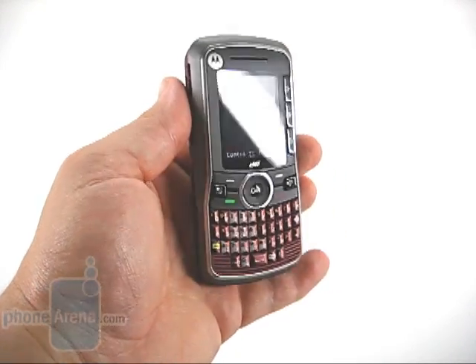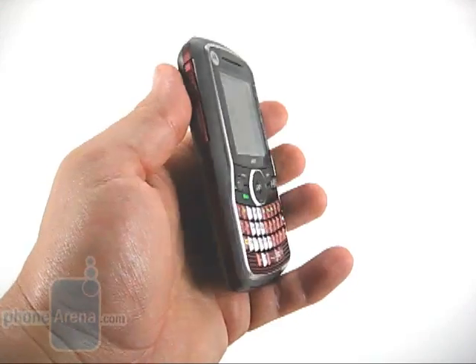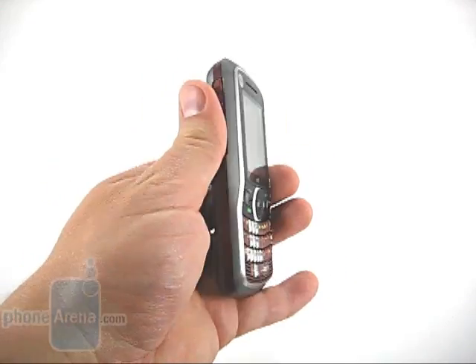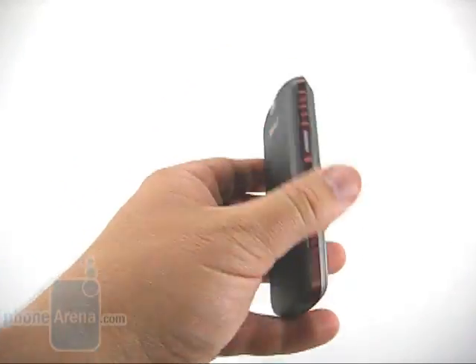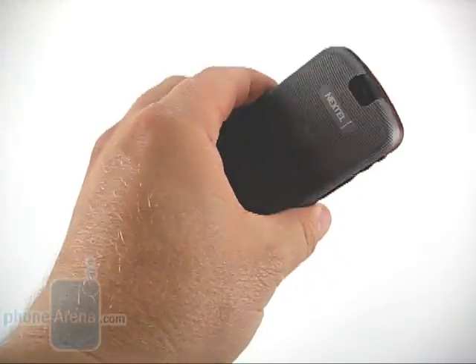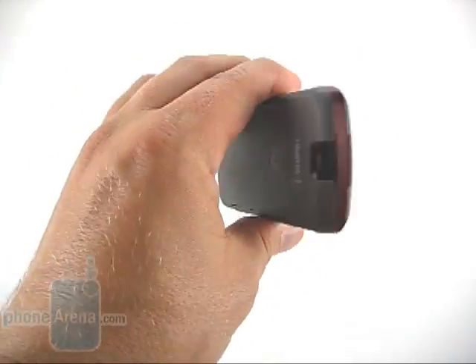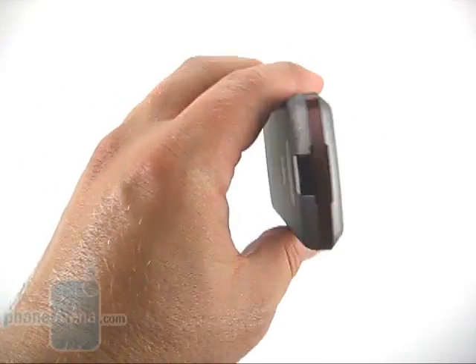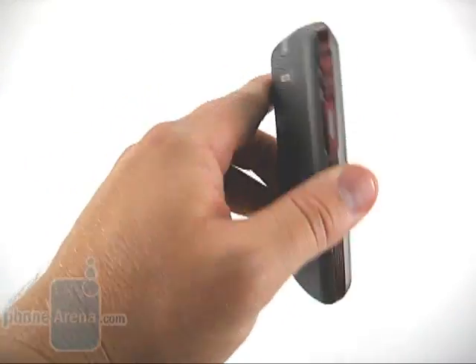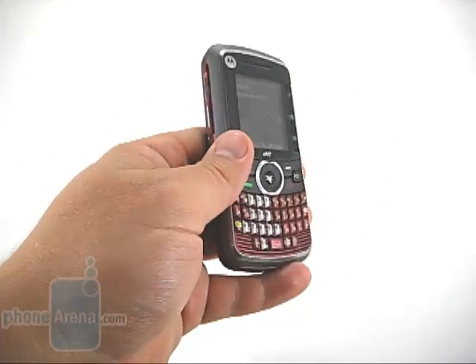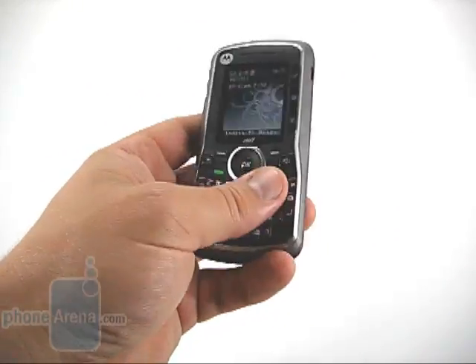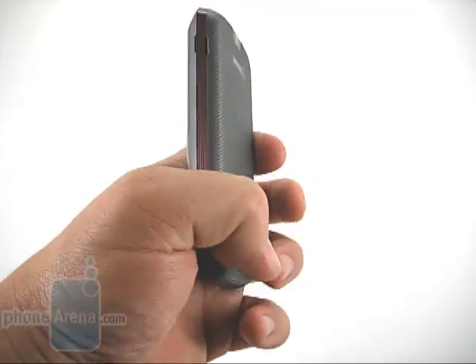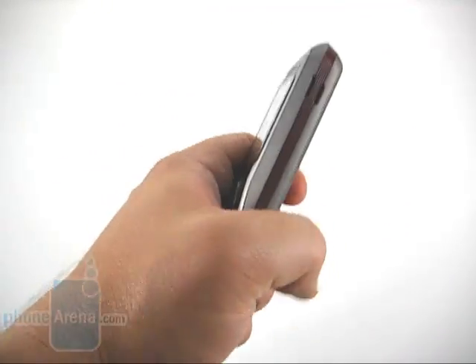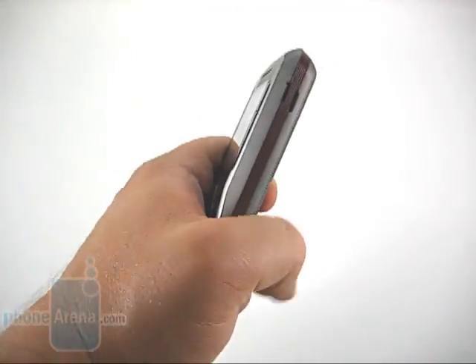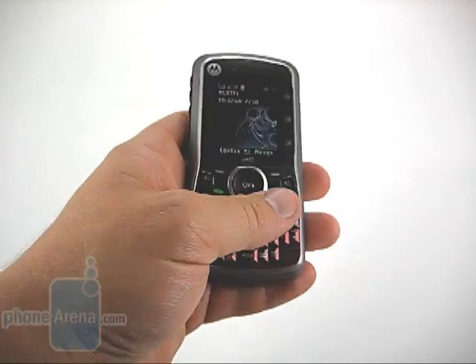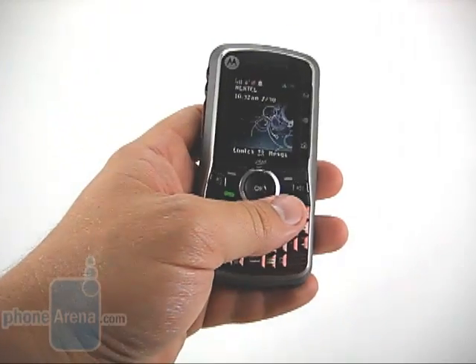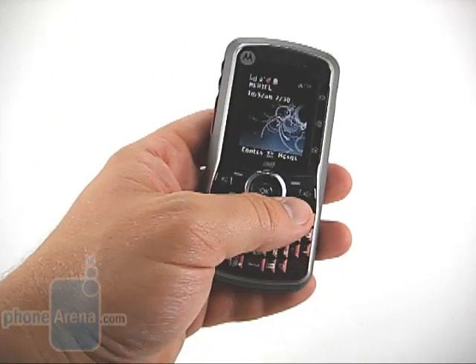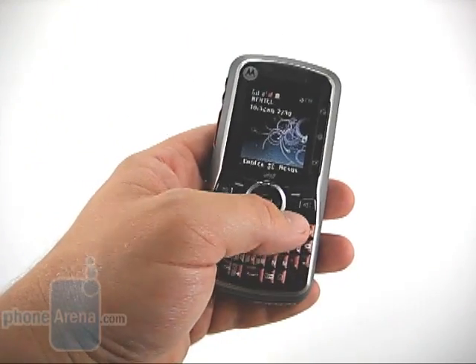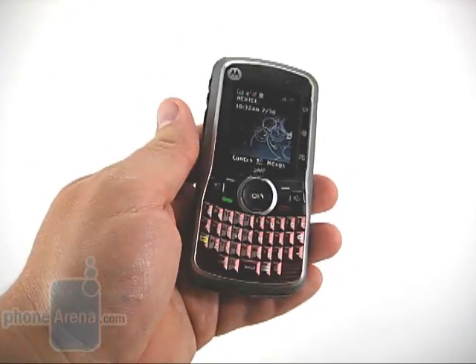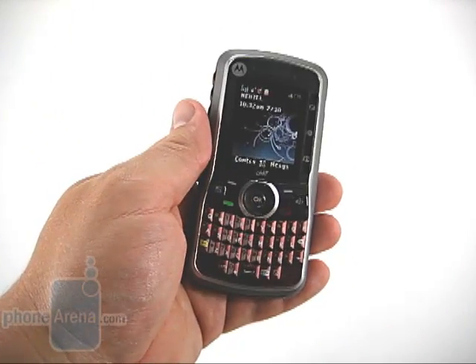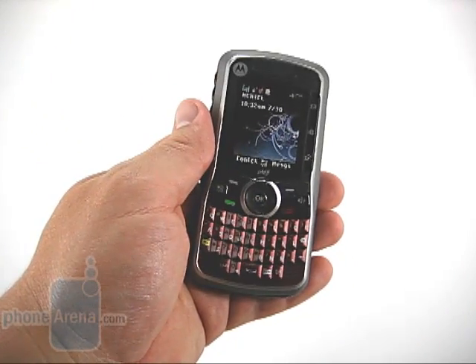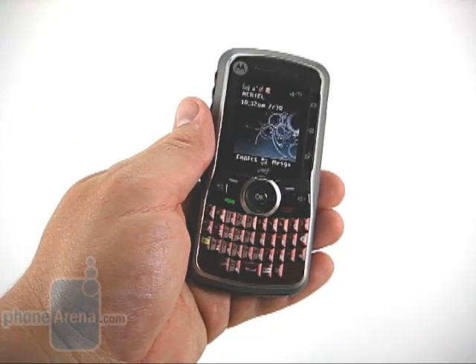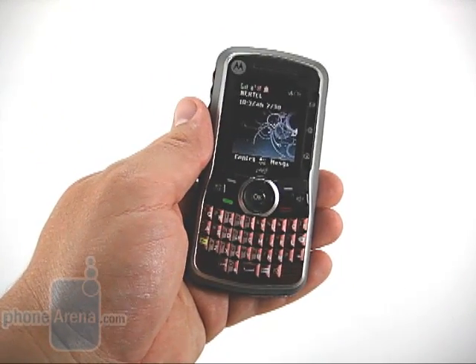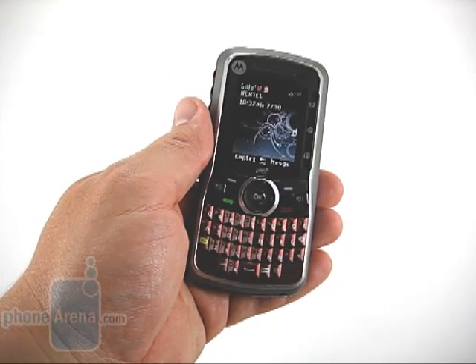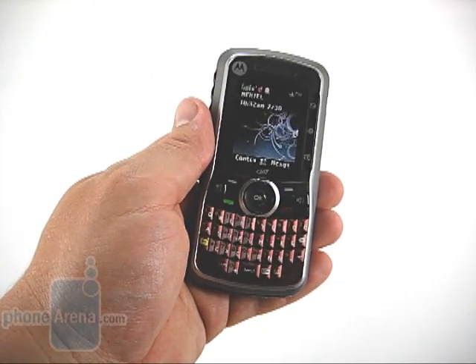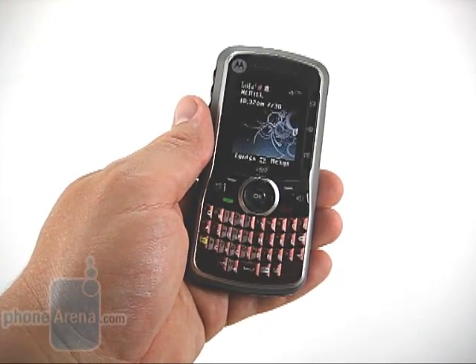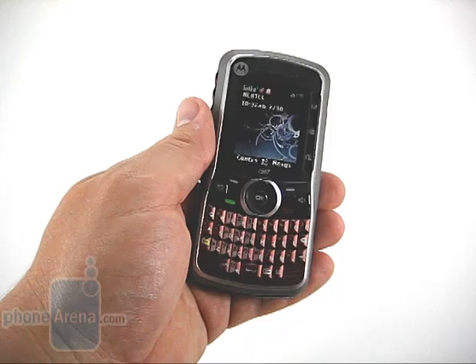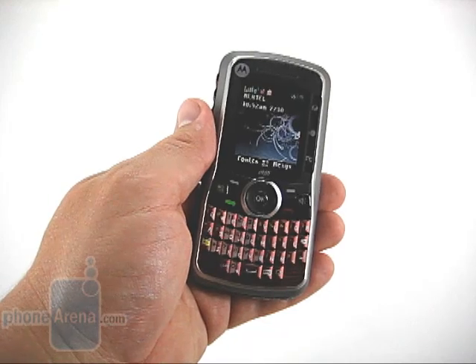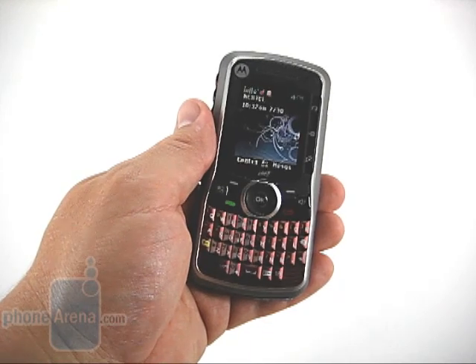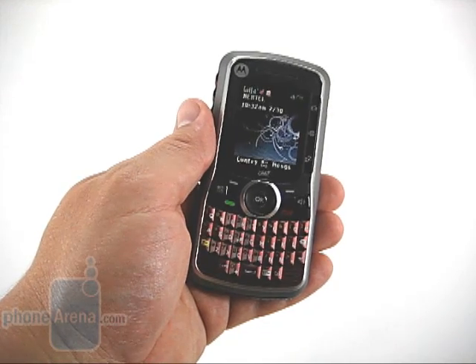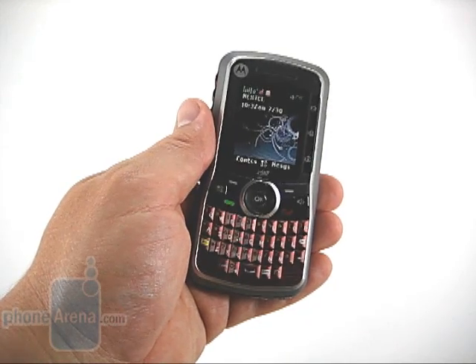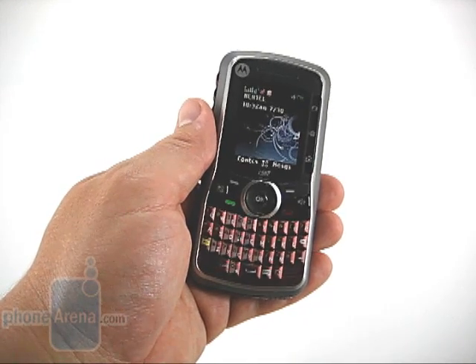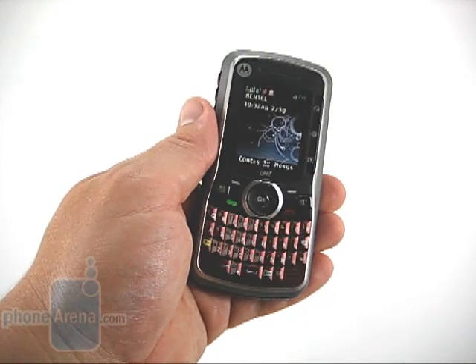It's a good size, very basic, yet thin — a very rugged candy bar. It does meet military specifications for dust, shock, and vibration, which means it's going to take a bit more of a beating than your traditional phone.